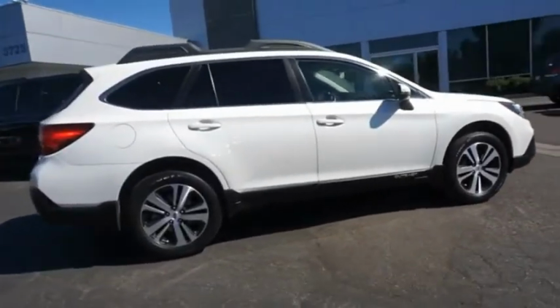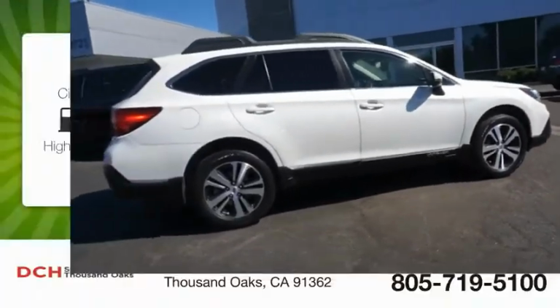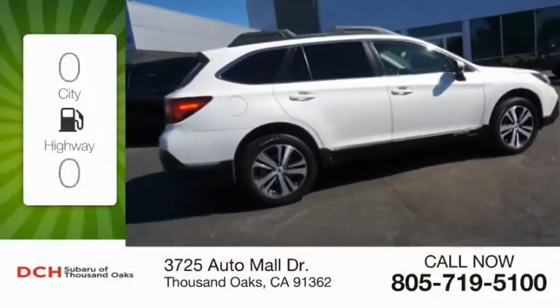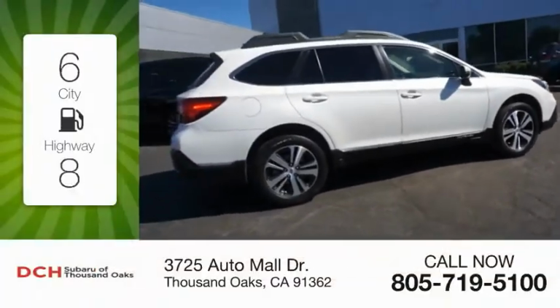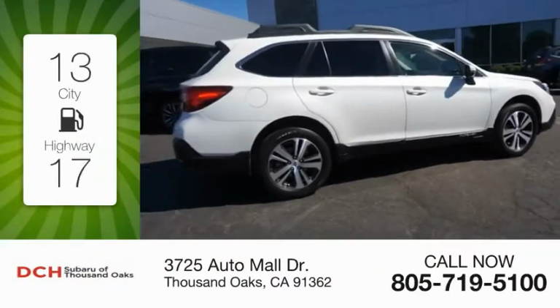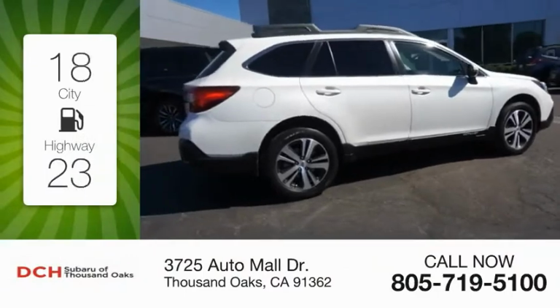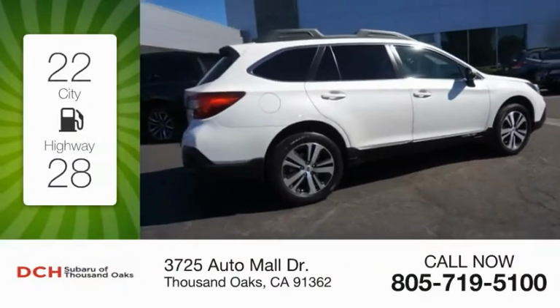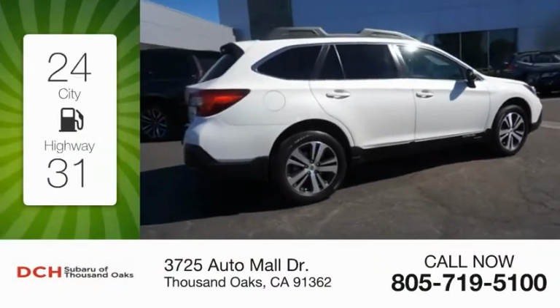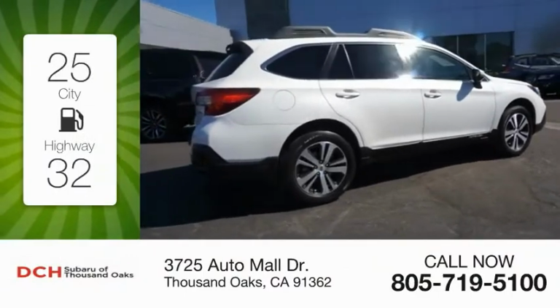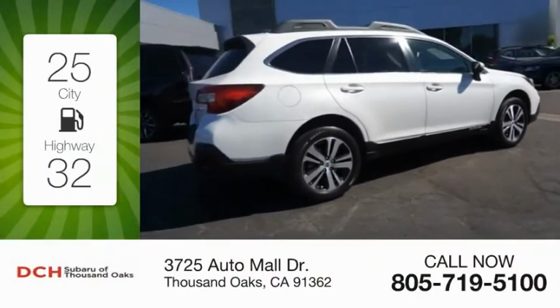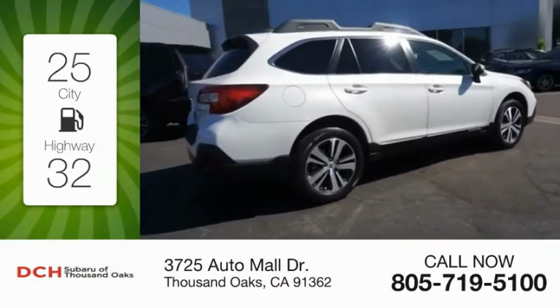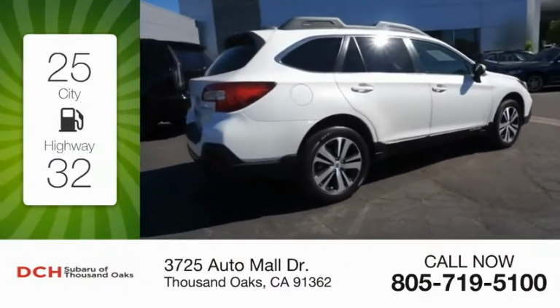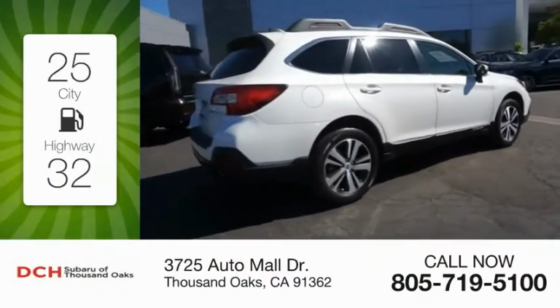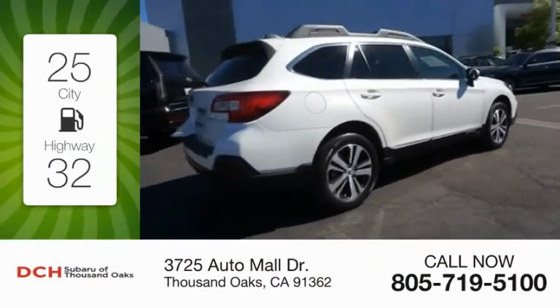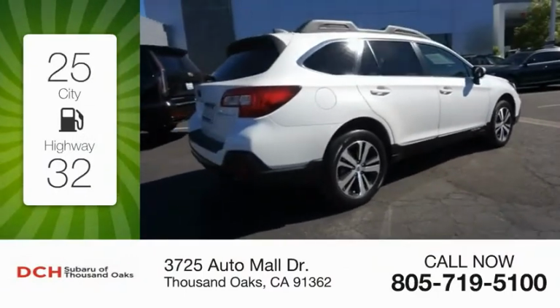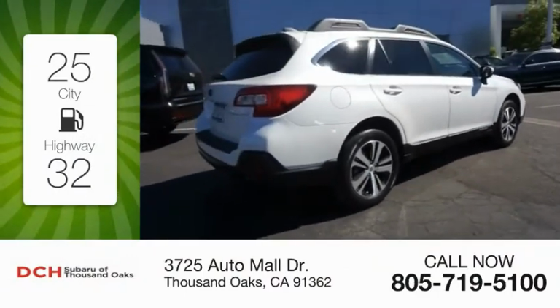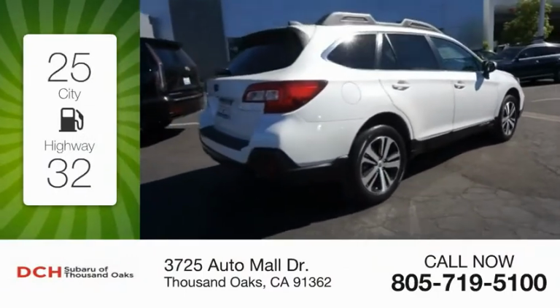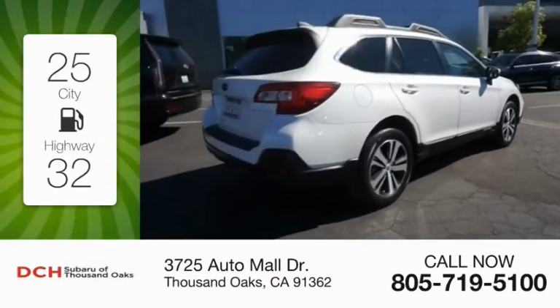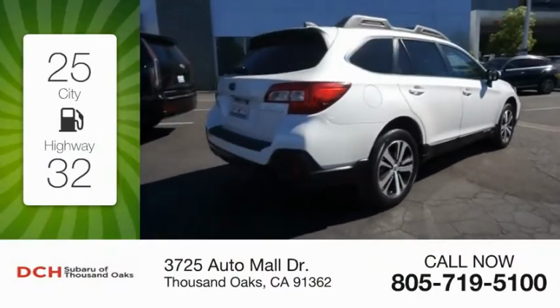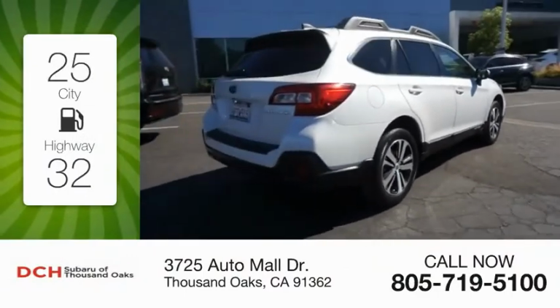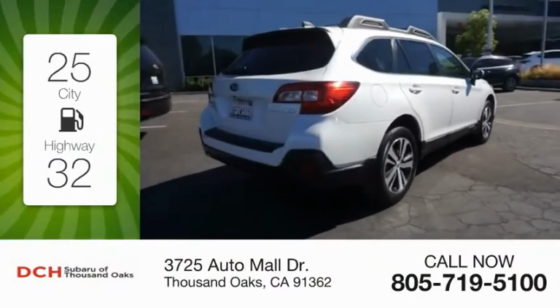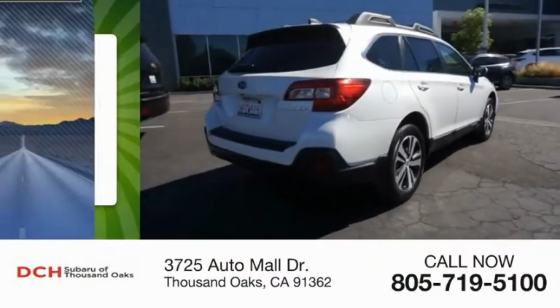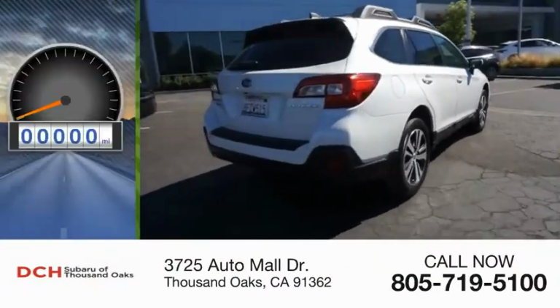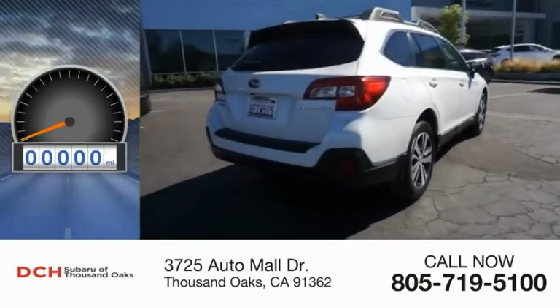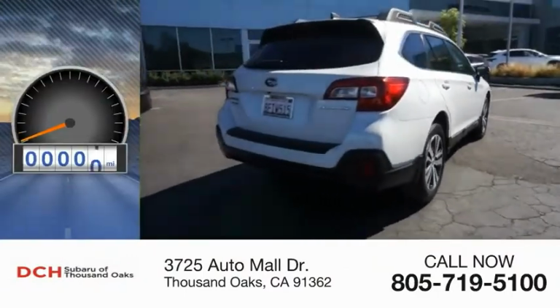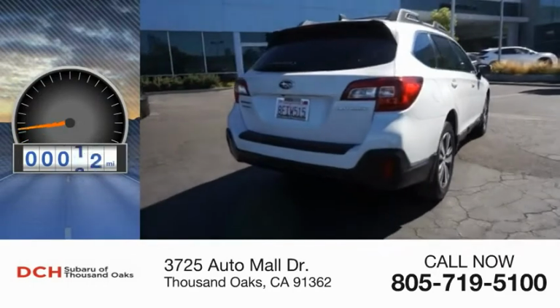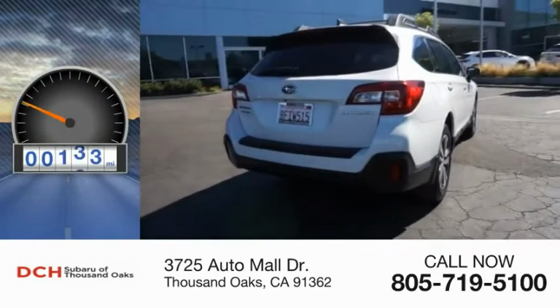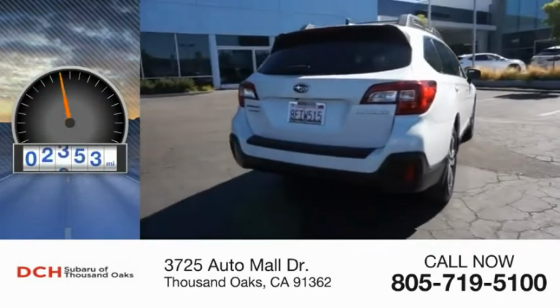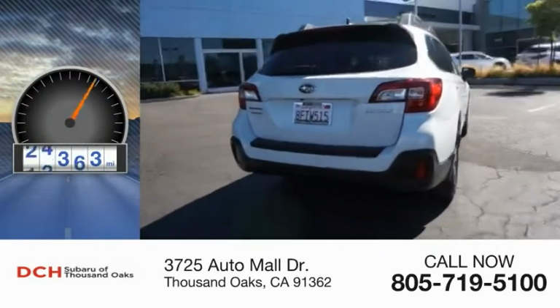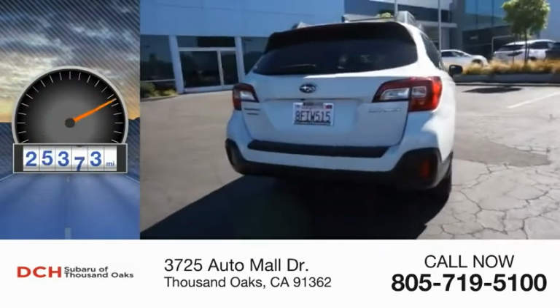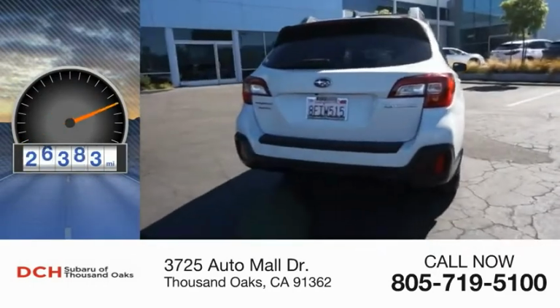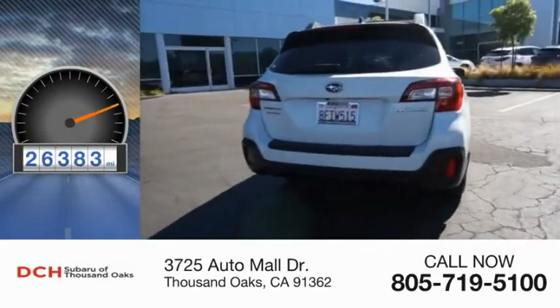Great fuel efficiency saves you money by requiring fewer trips to the gas station. This vehicle has less than 30,000 miles.